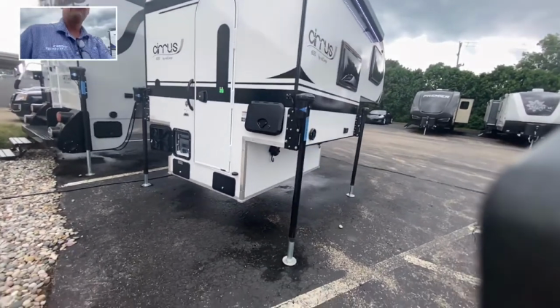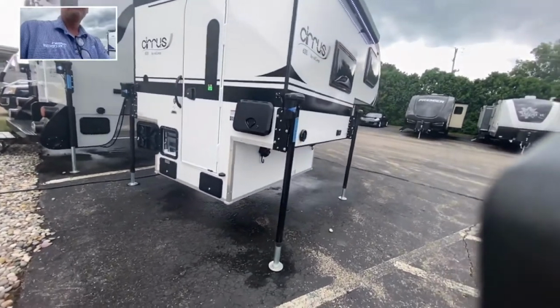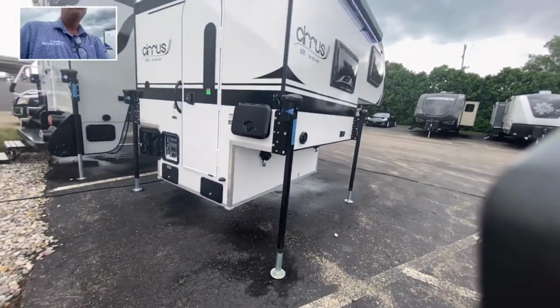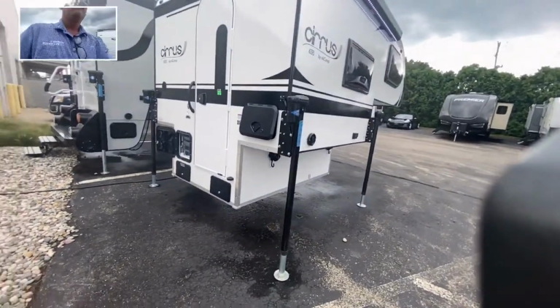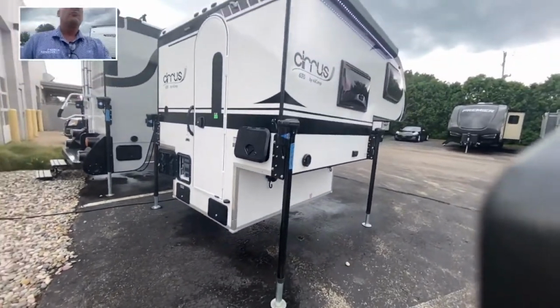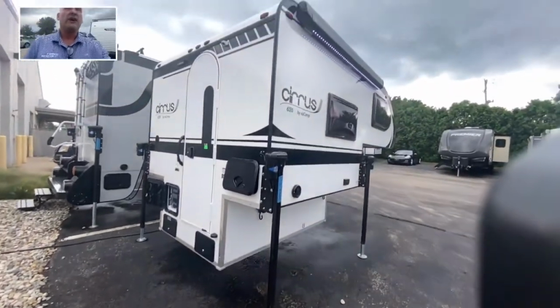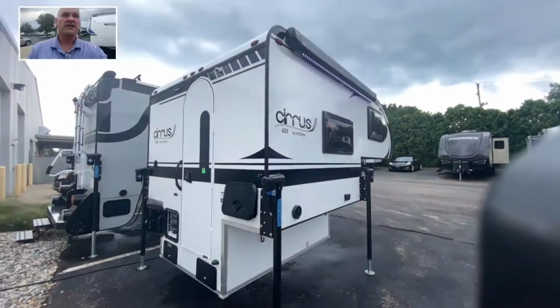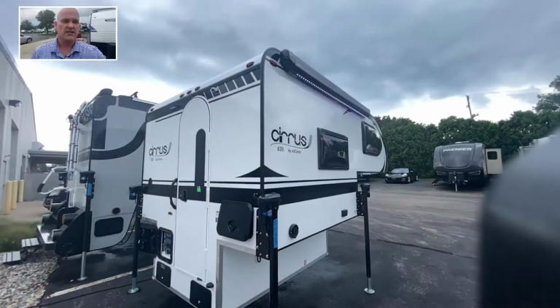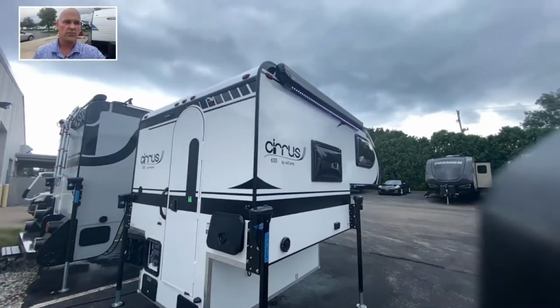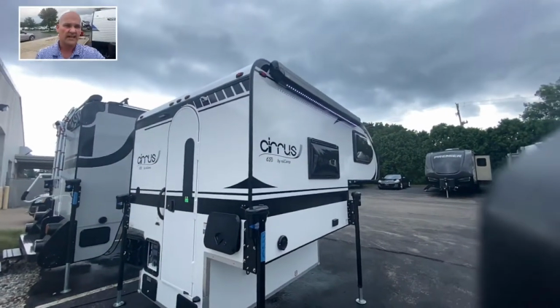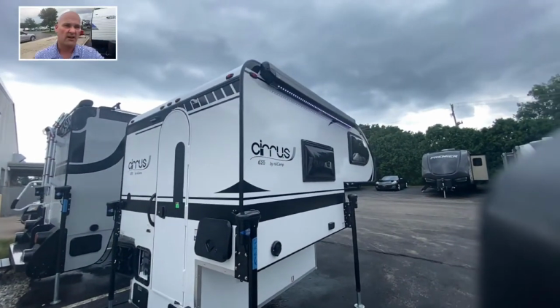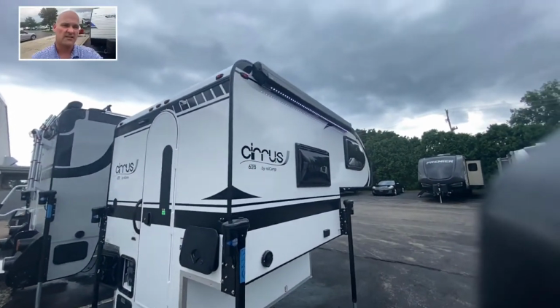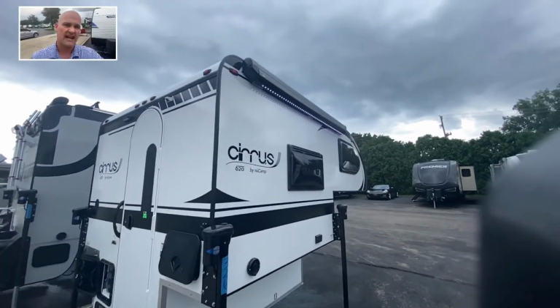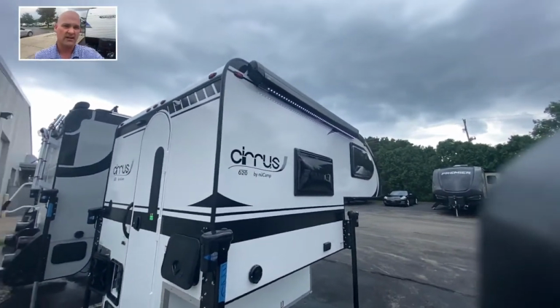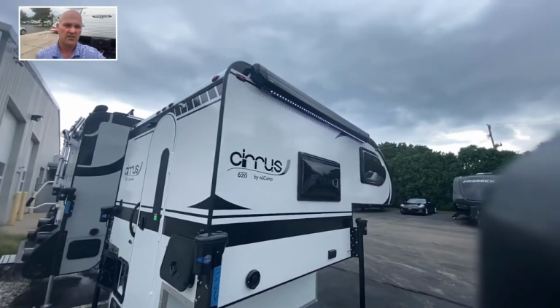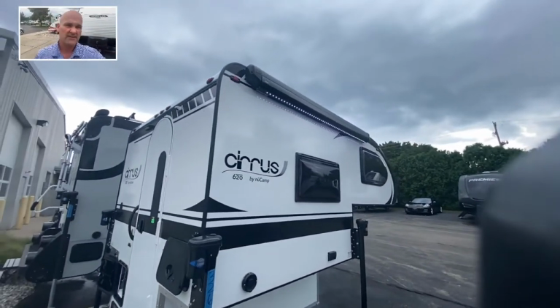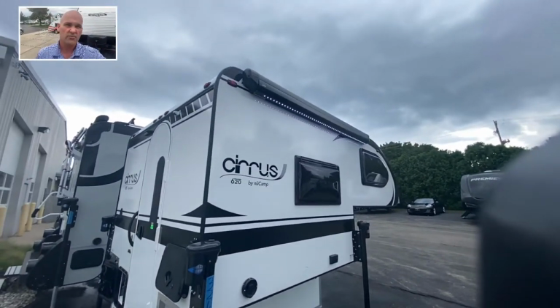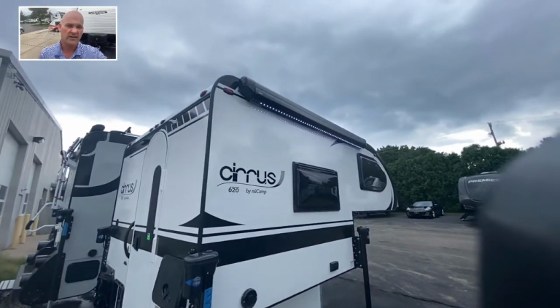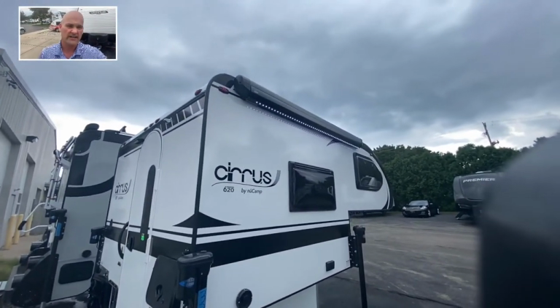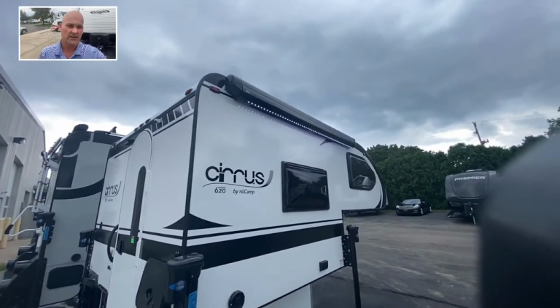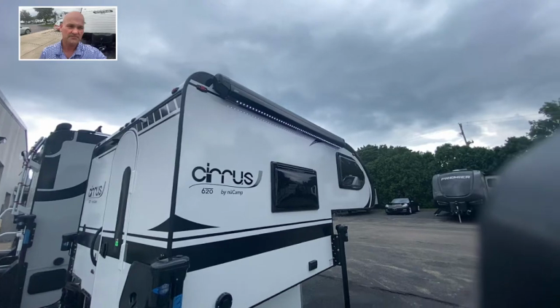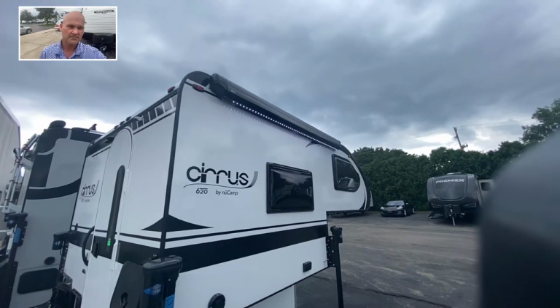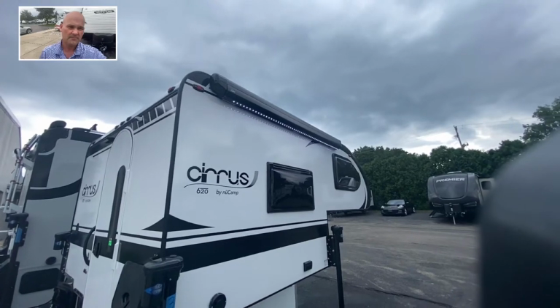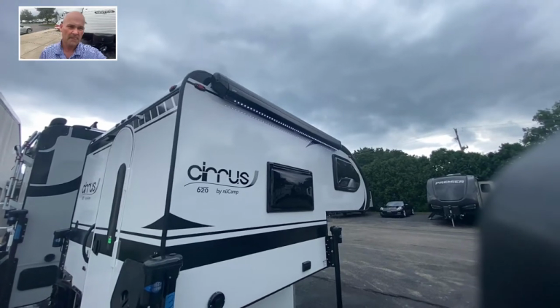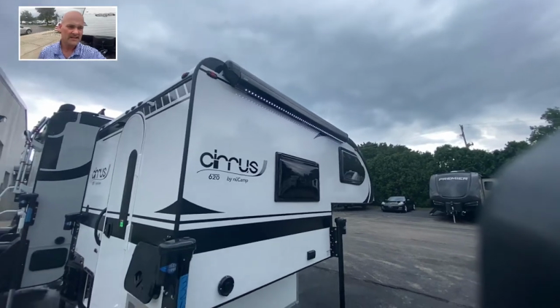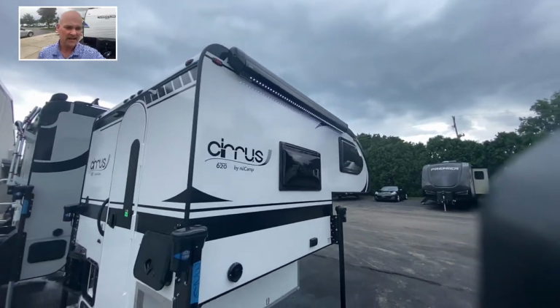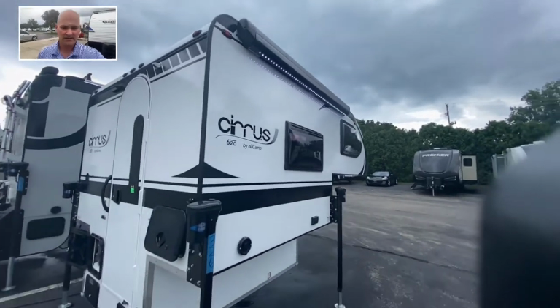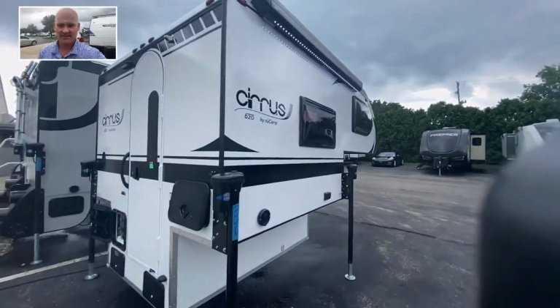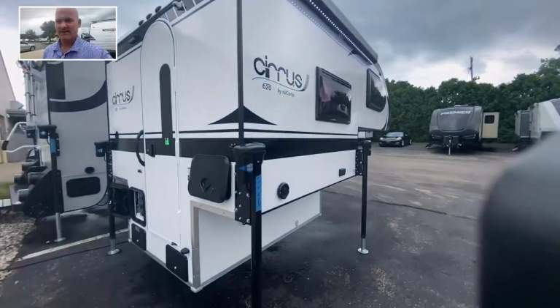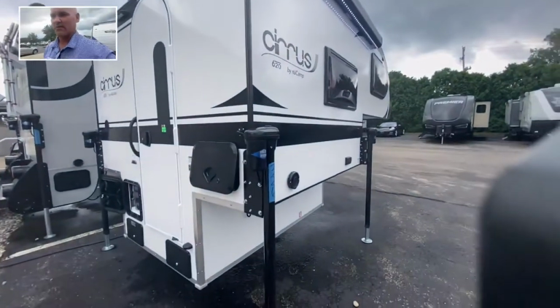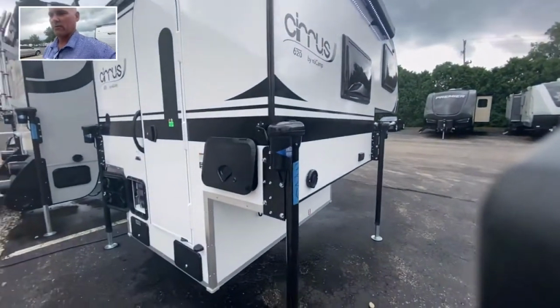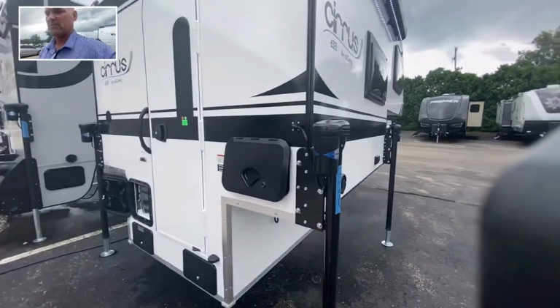It is also equipped with a side awning with LED lighting as well. That is an option that we've ordered on this one.